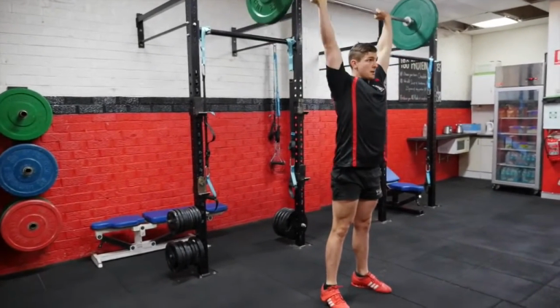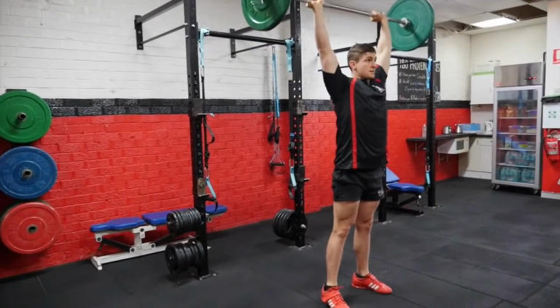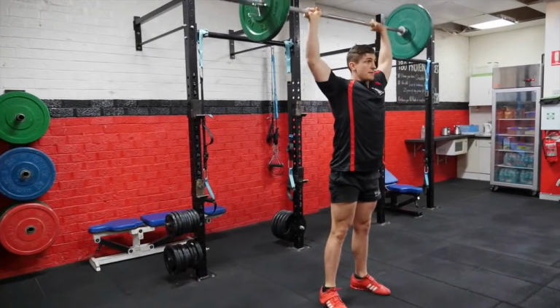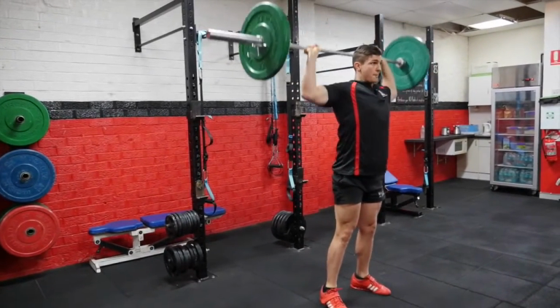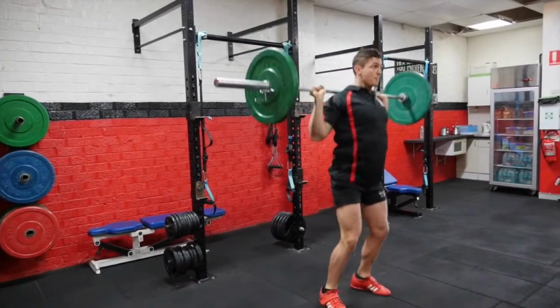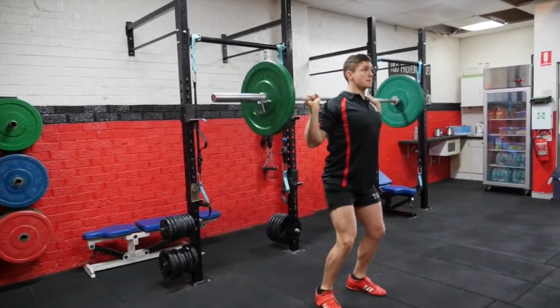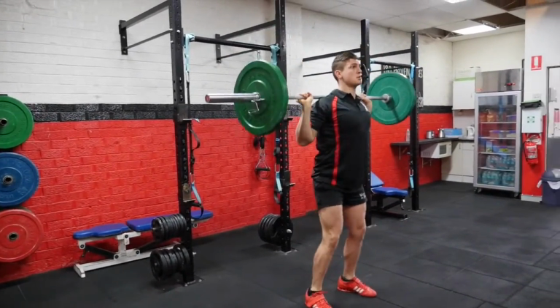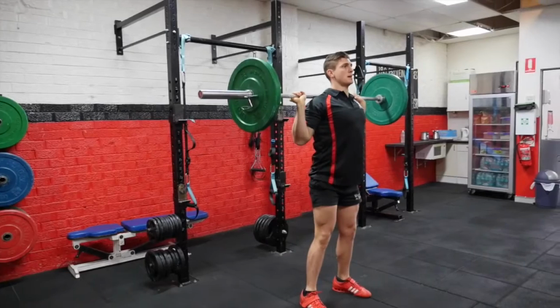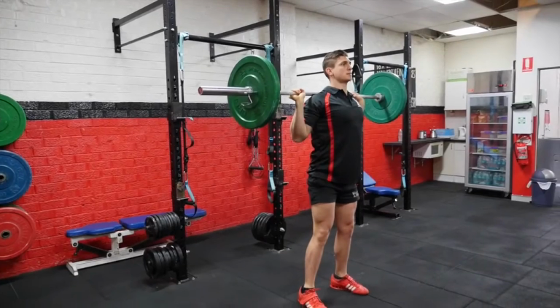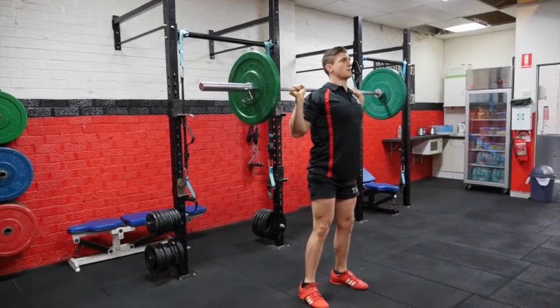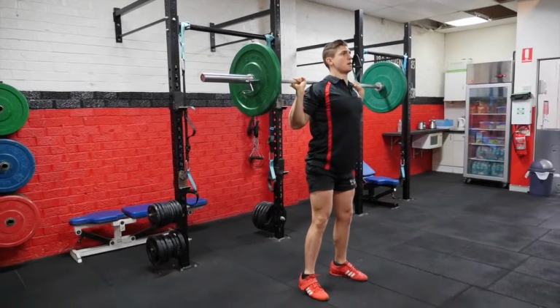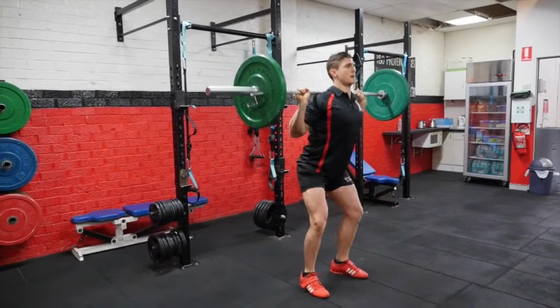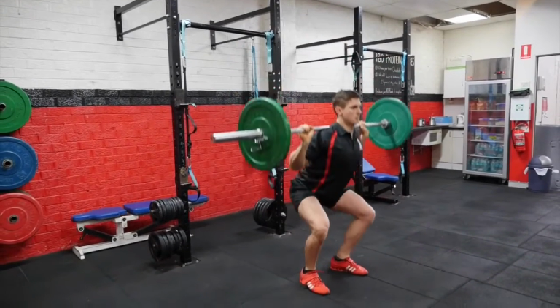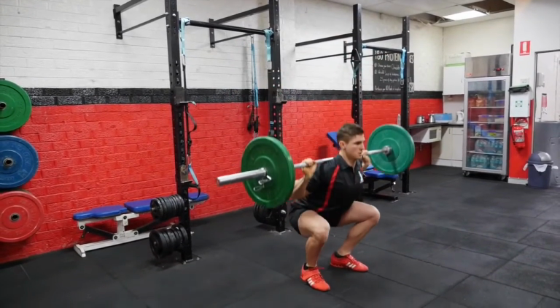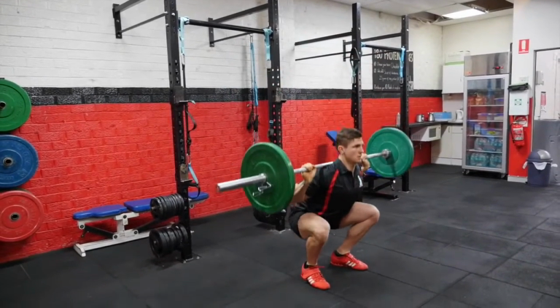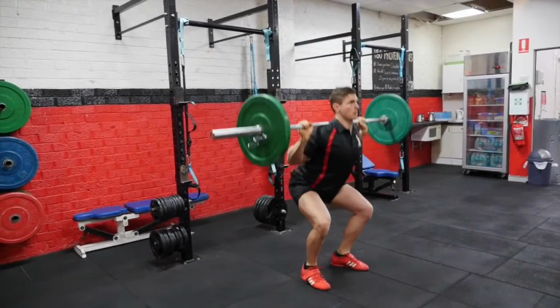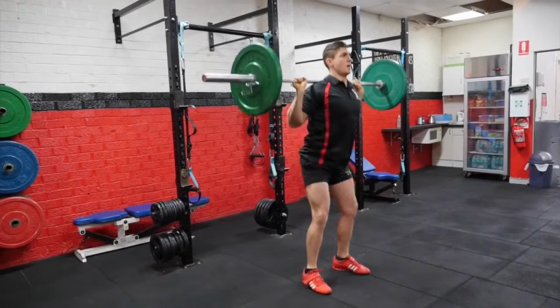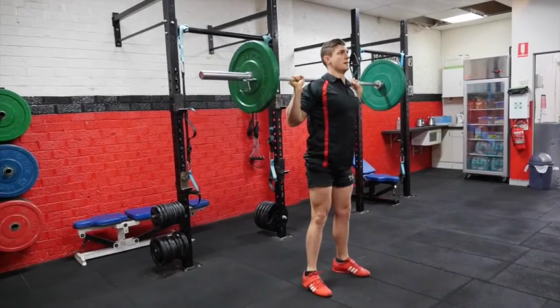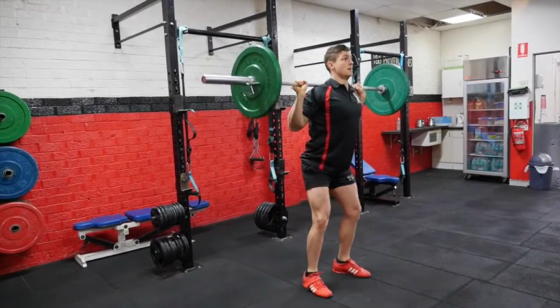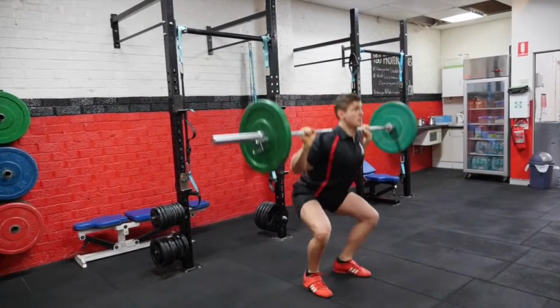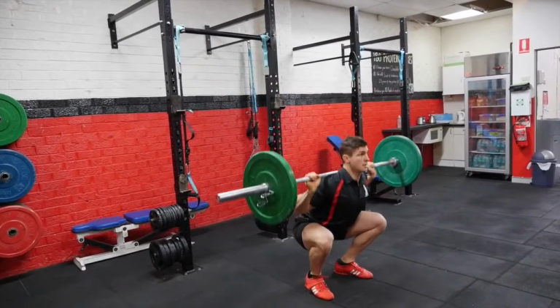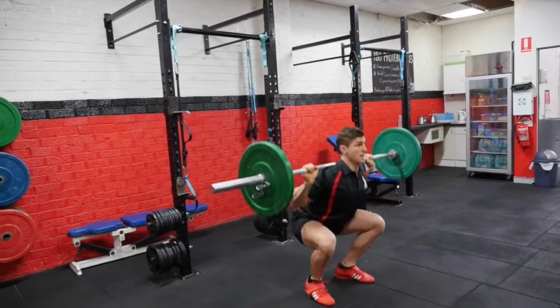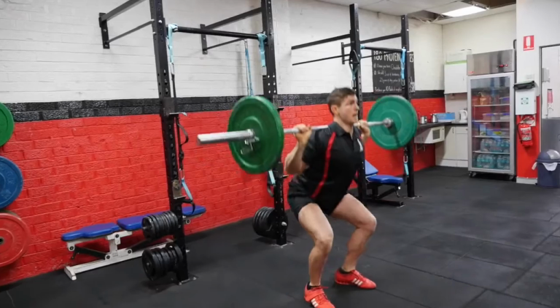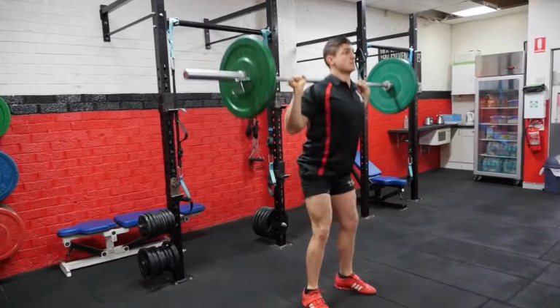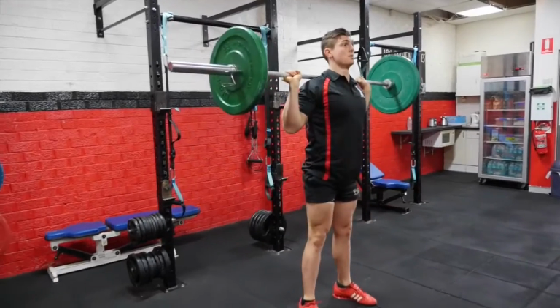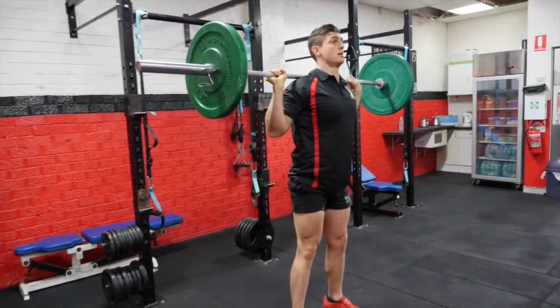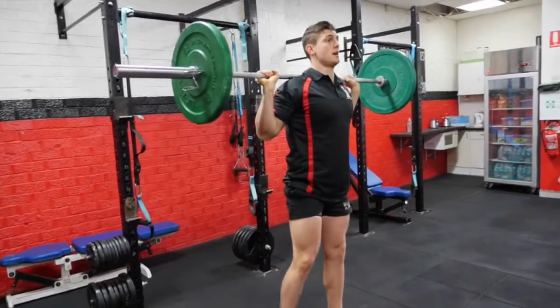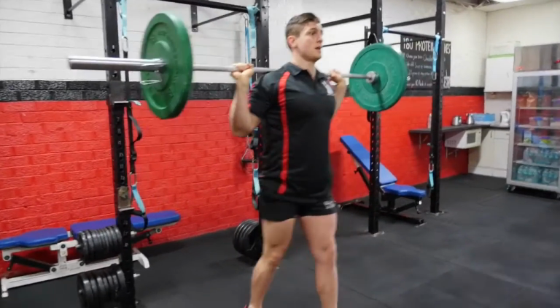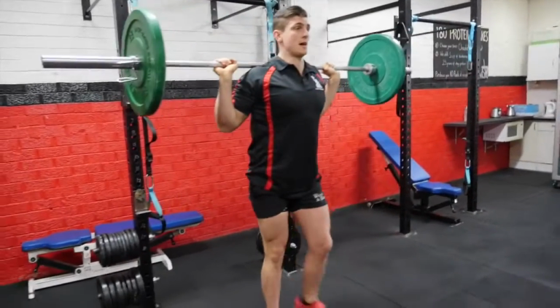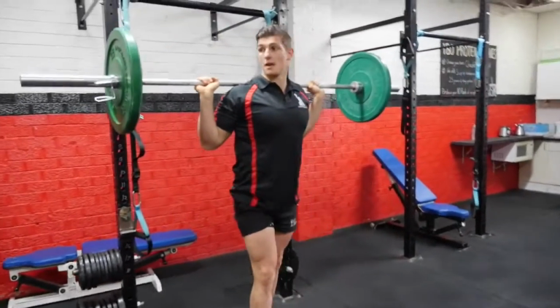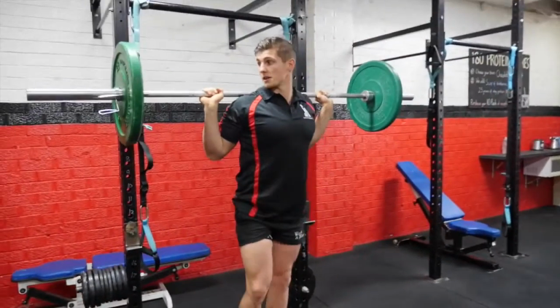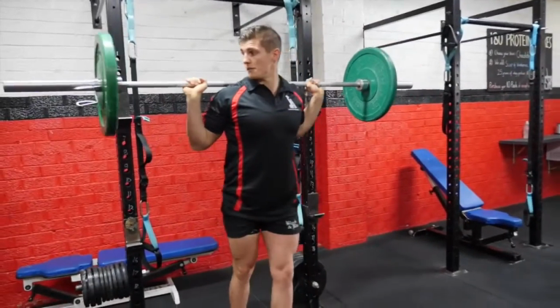Setting myself back up into a back squat to finish off — one and two — and then finish off.